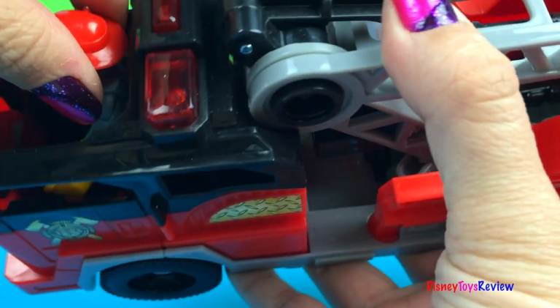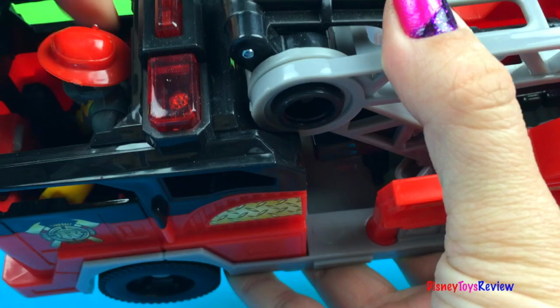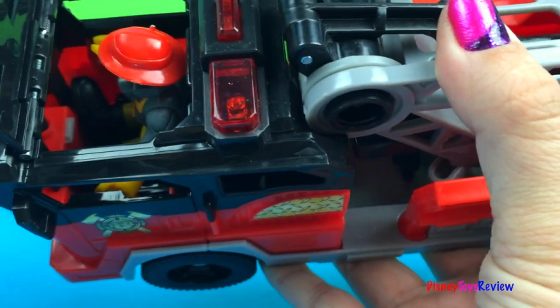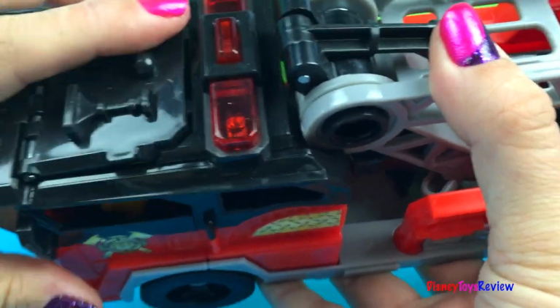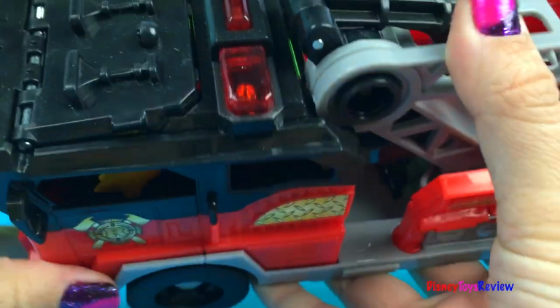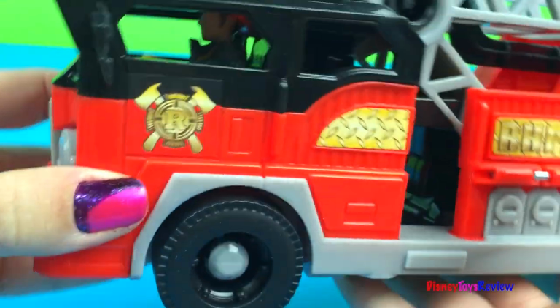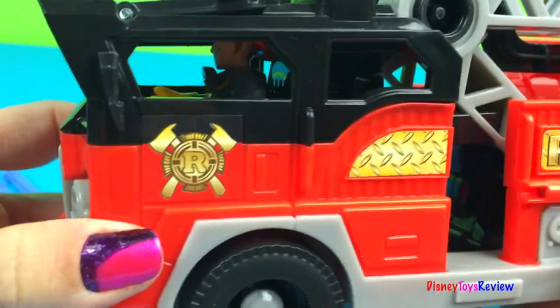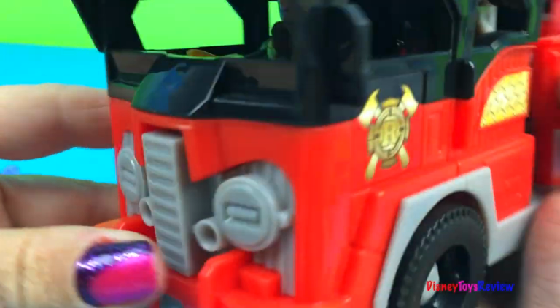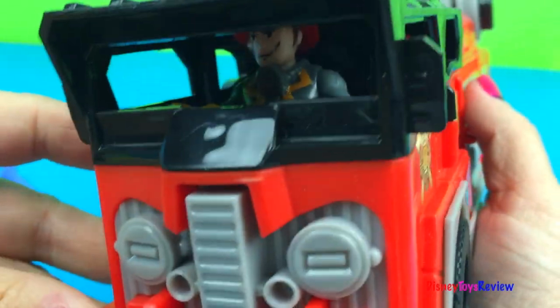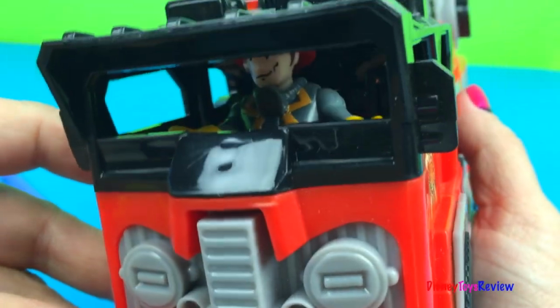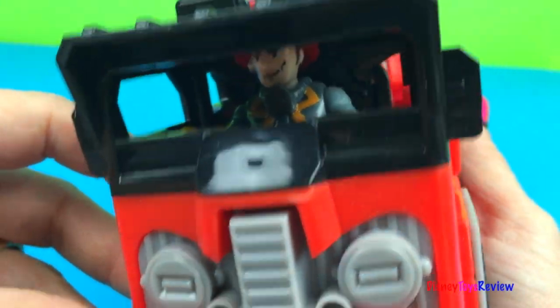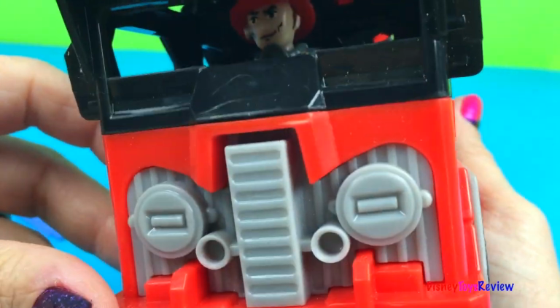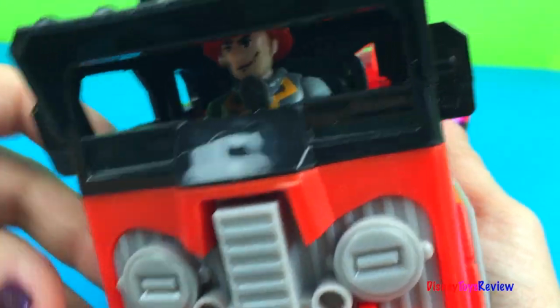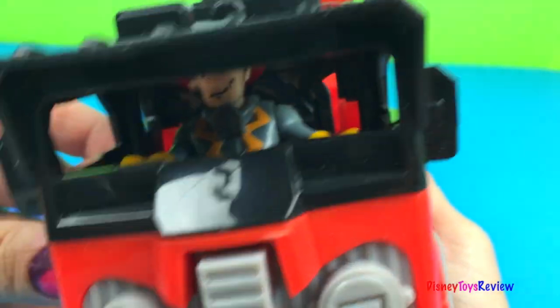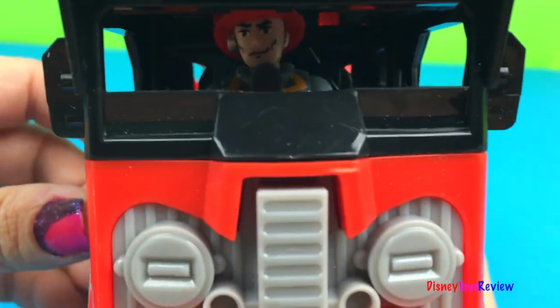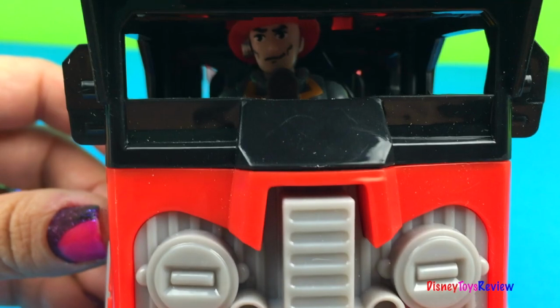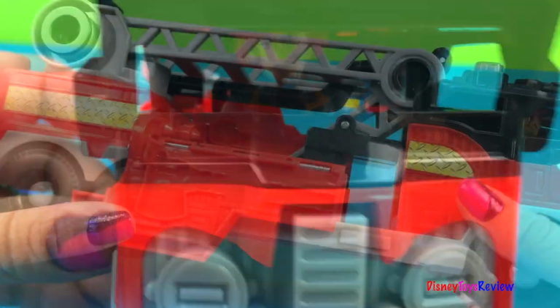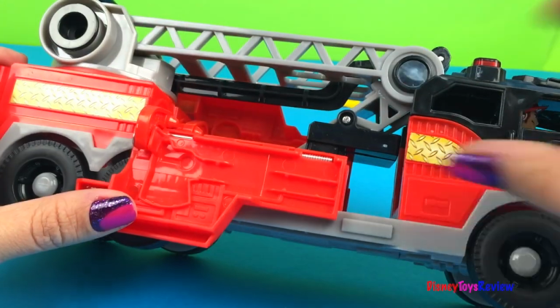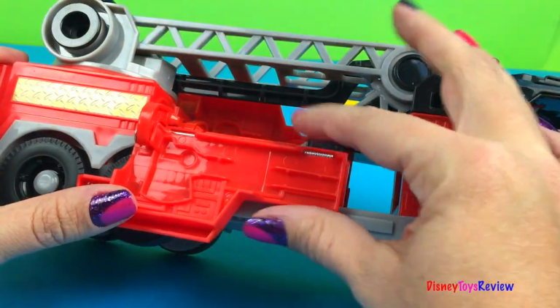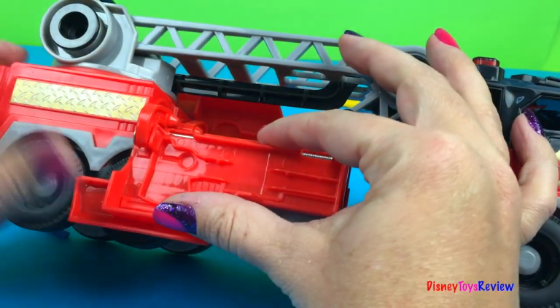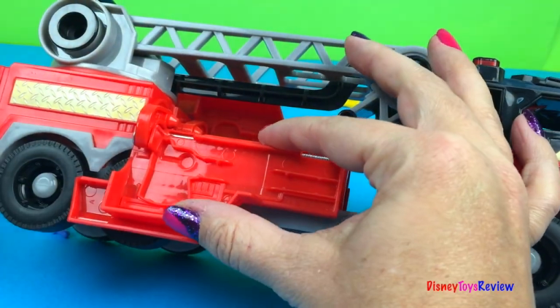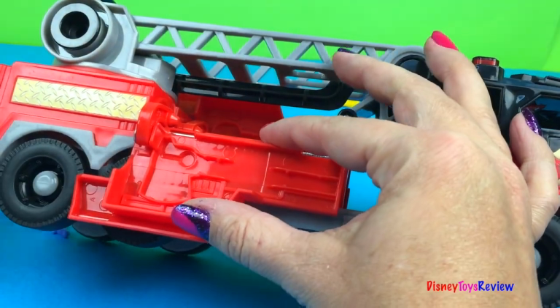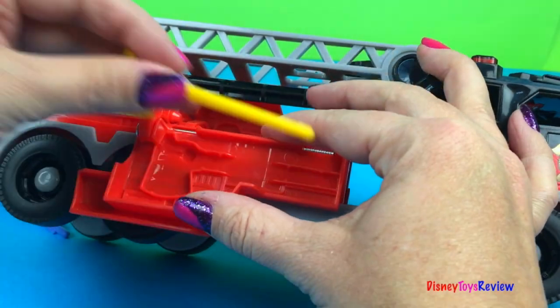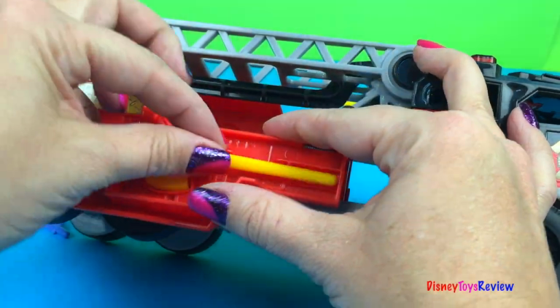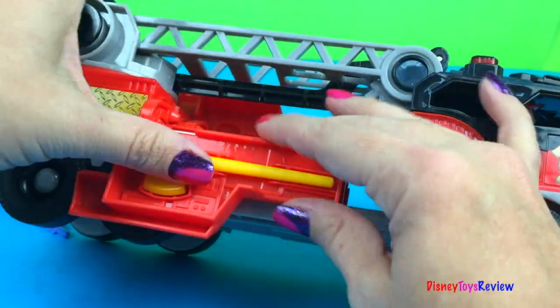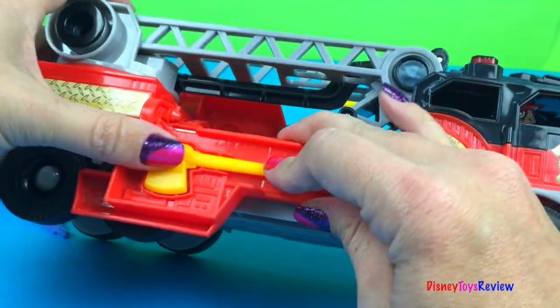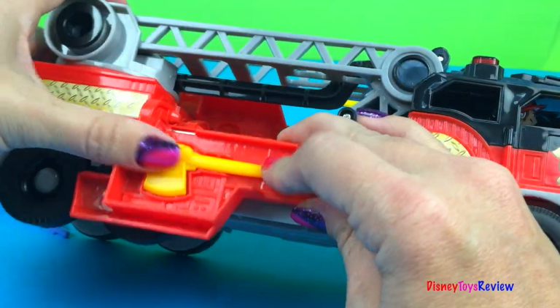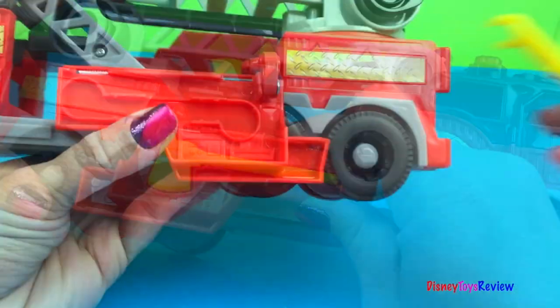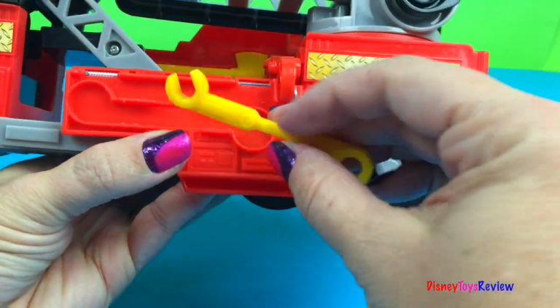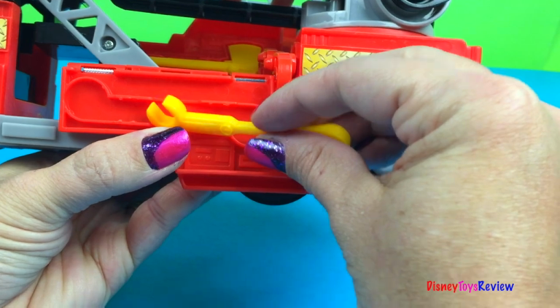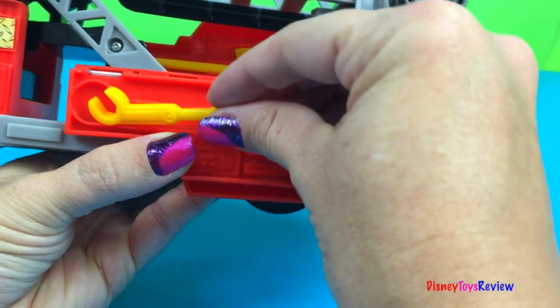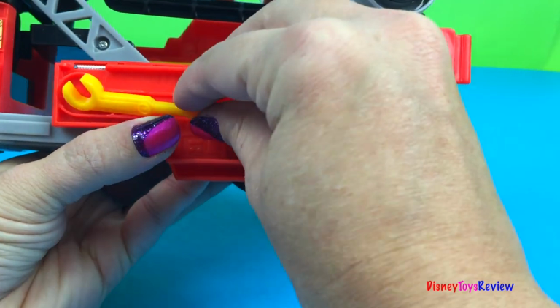Sam can fit right inside. Can you see him in there? He's ready for a rescue! Here's where we put our axe. And on this side we put our wrench.